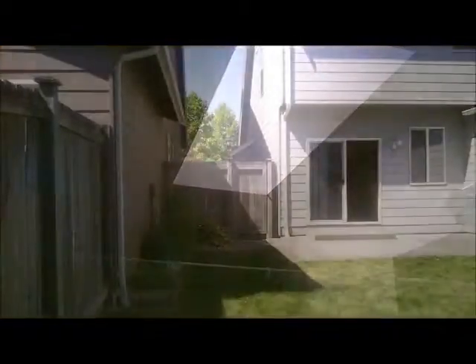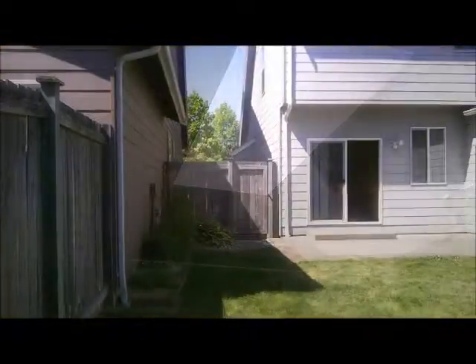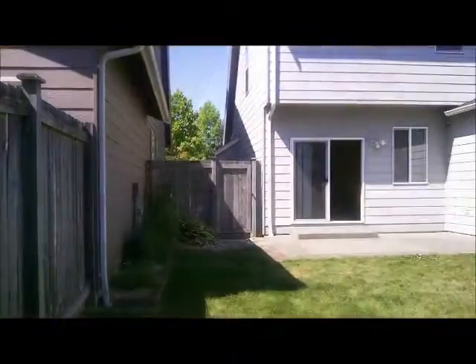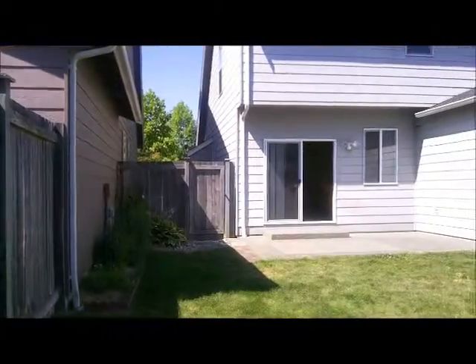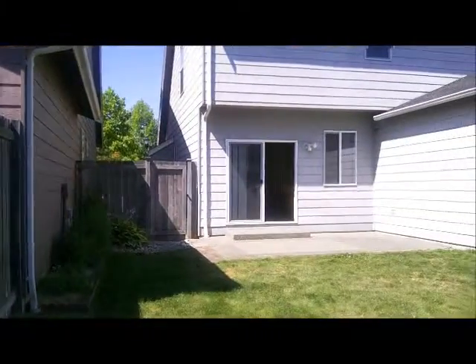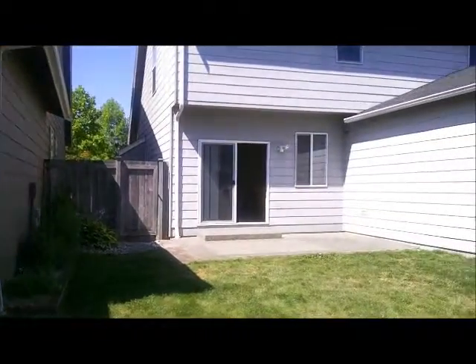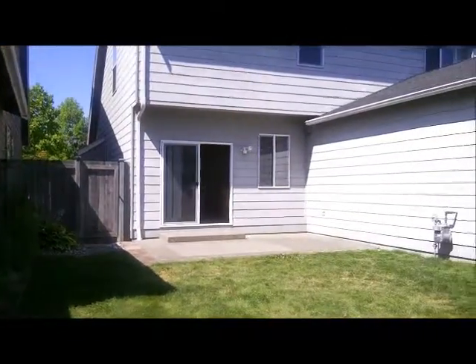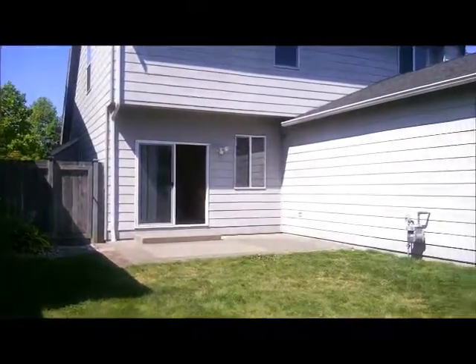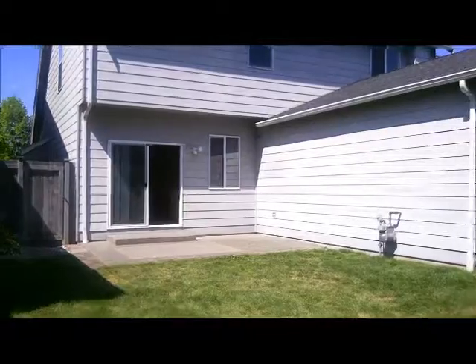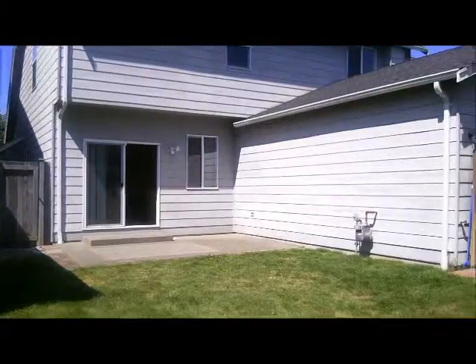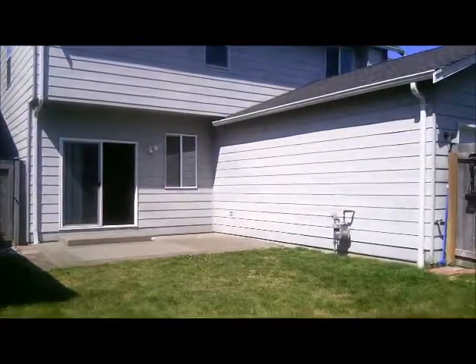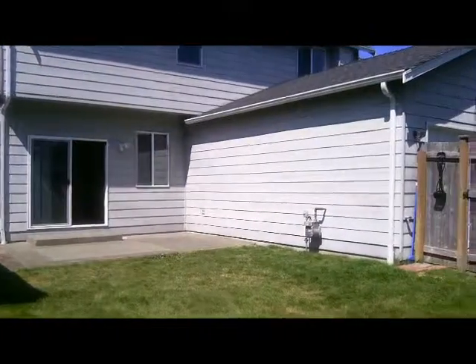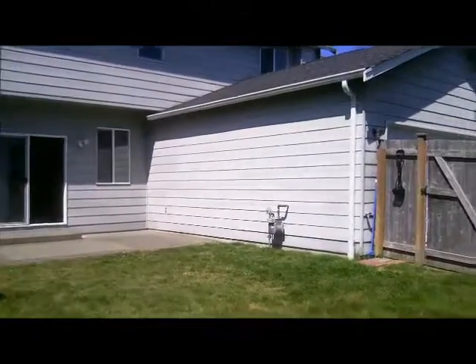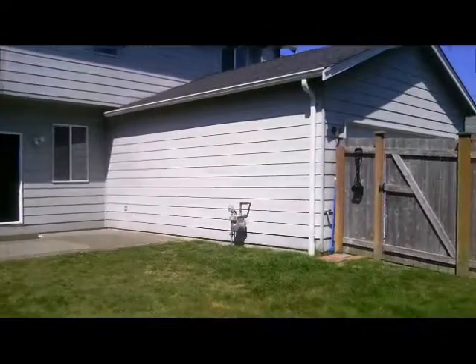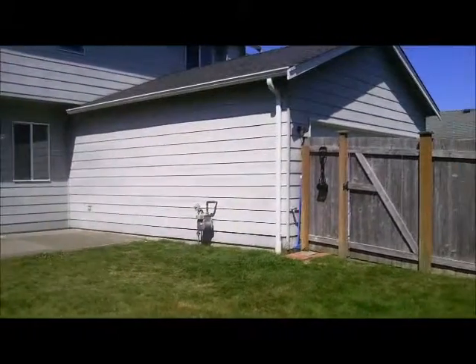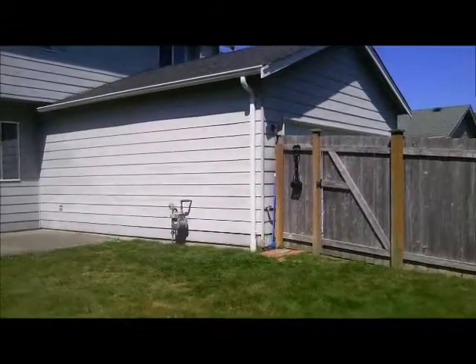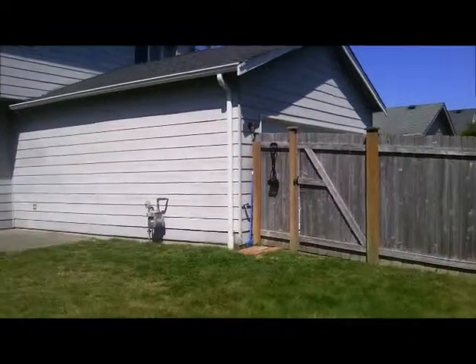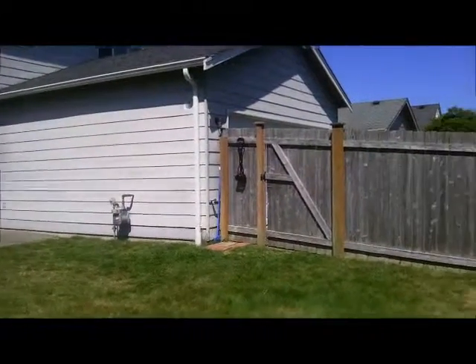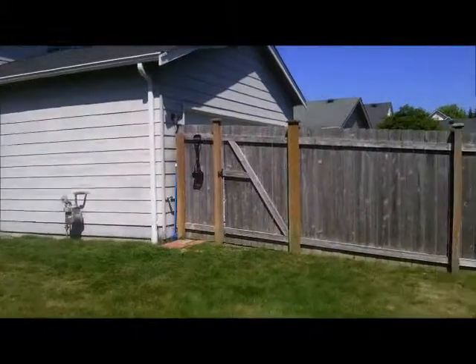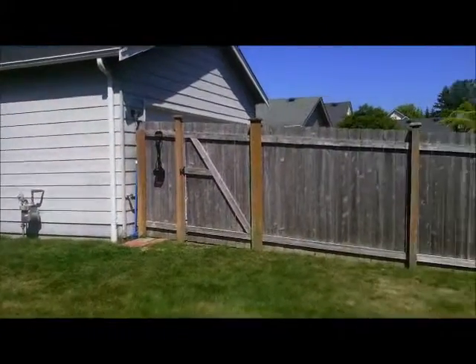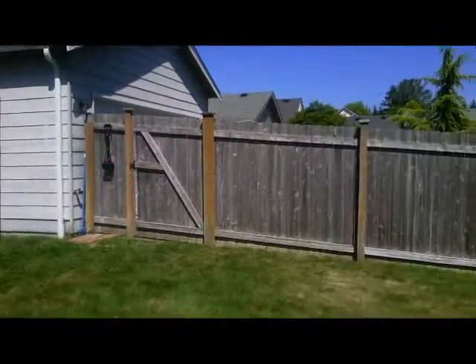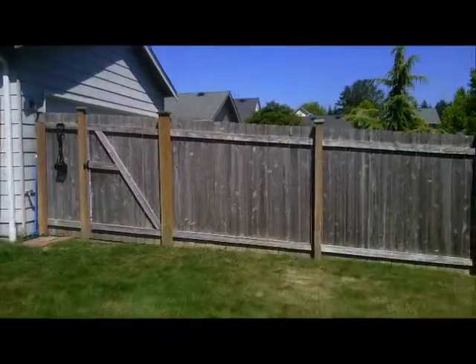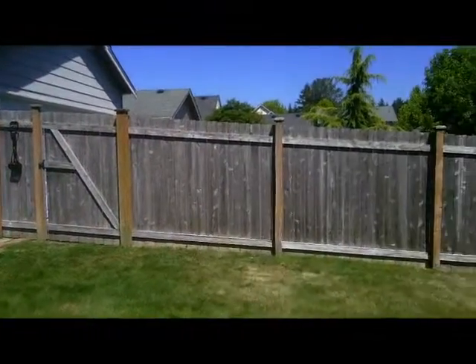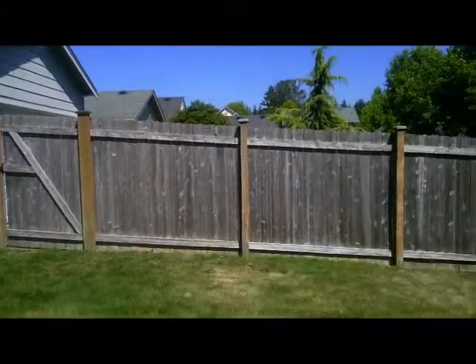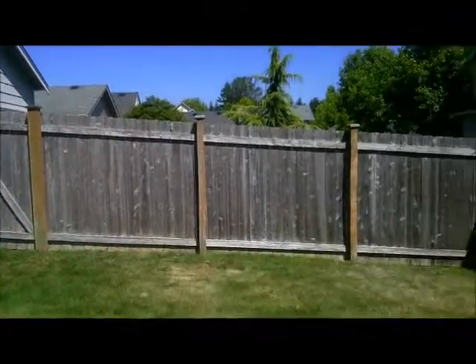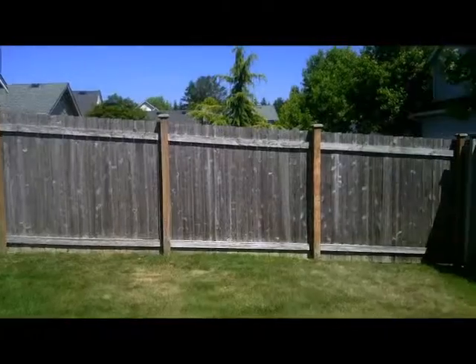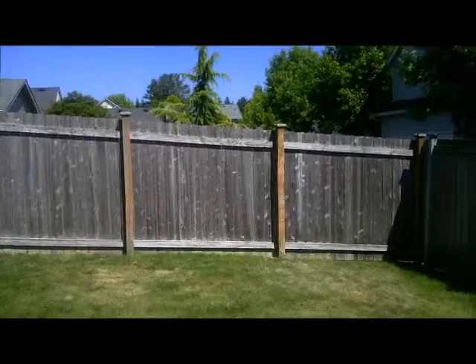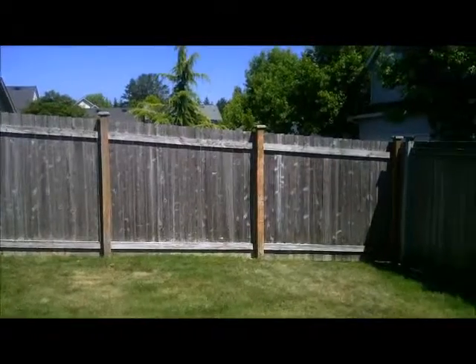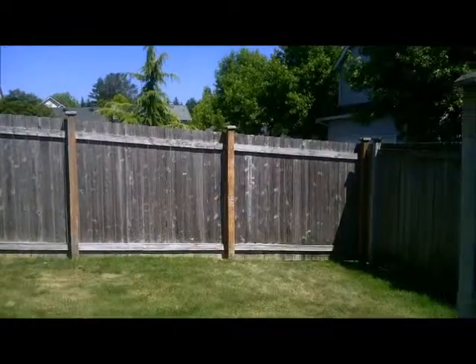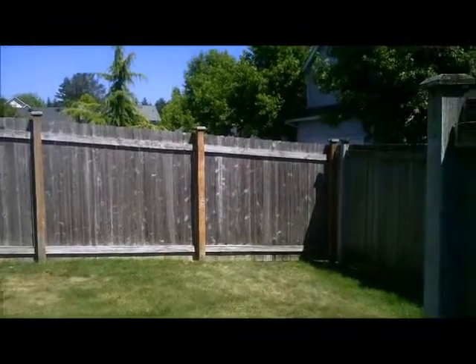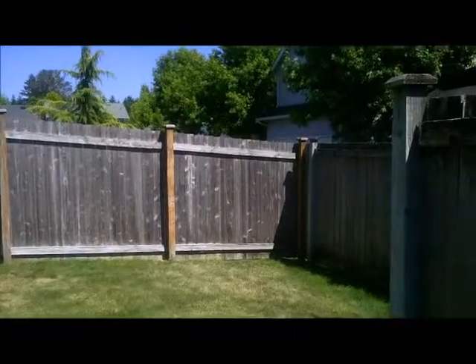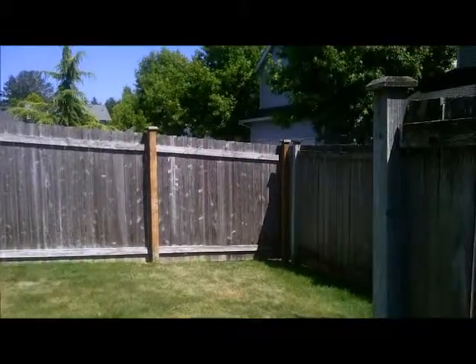Fully fenced backyard with patio for barbecues. Two gates to access both the alleyway and the front yard, and a parking pad behind the garage.